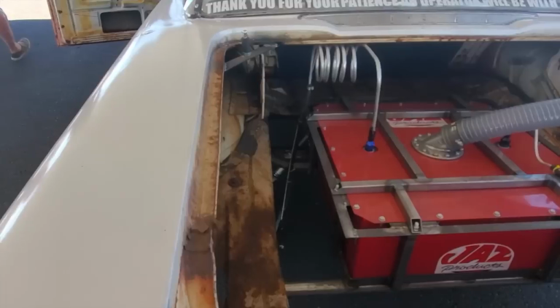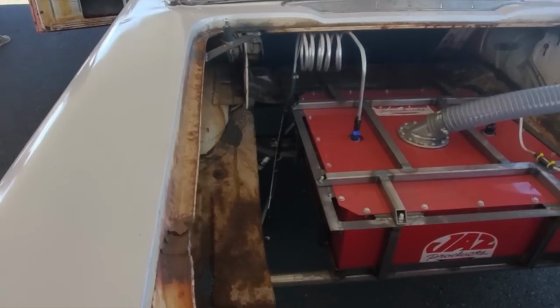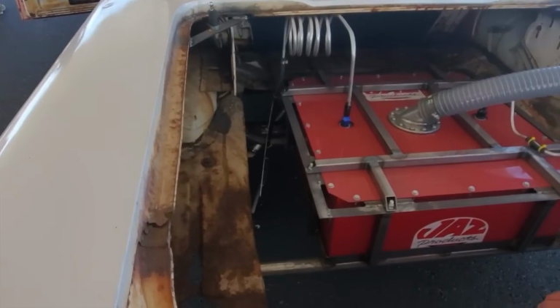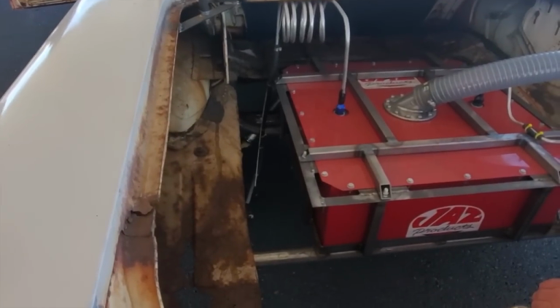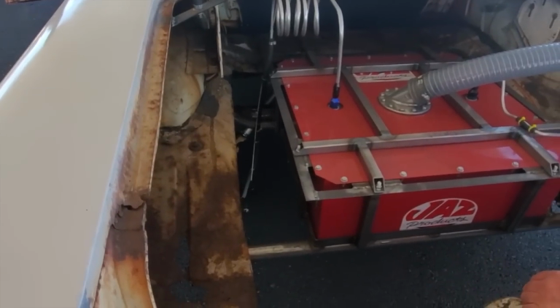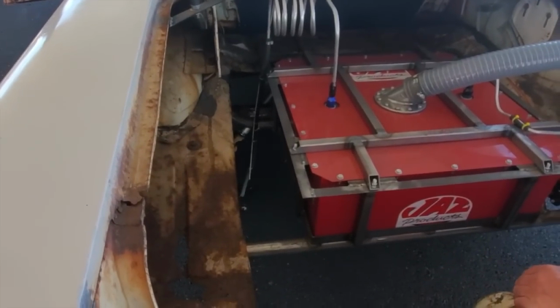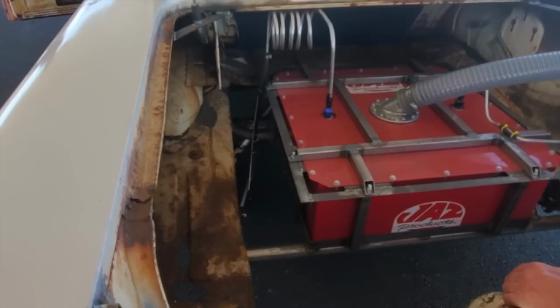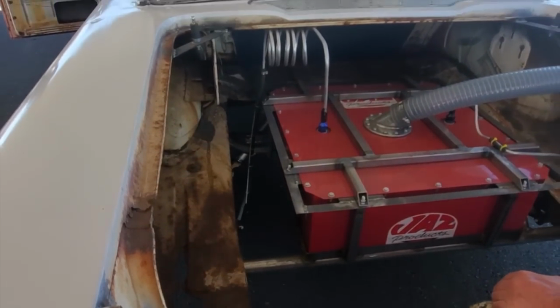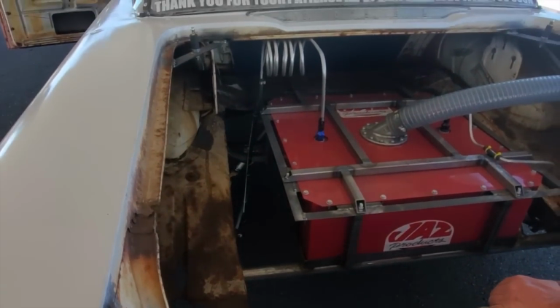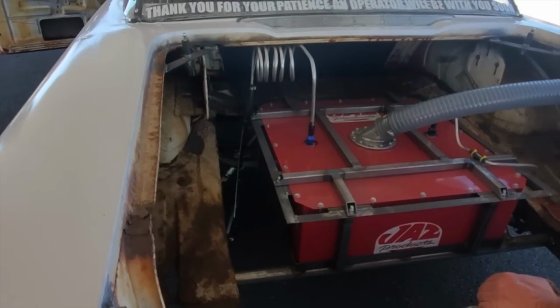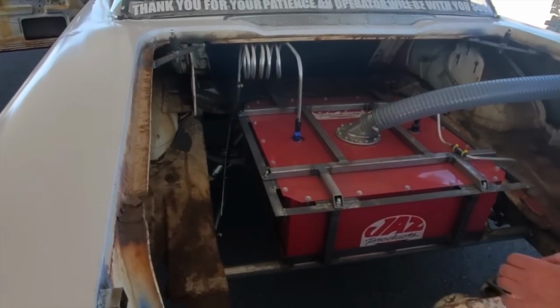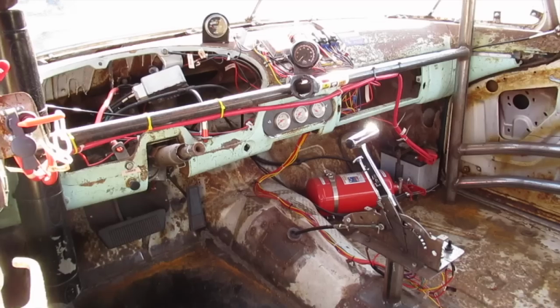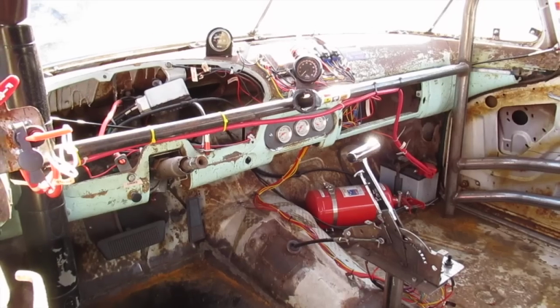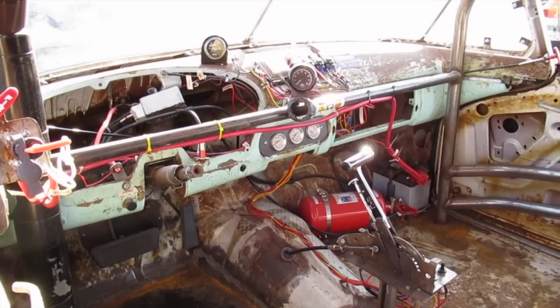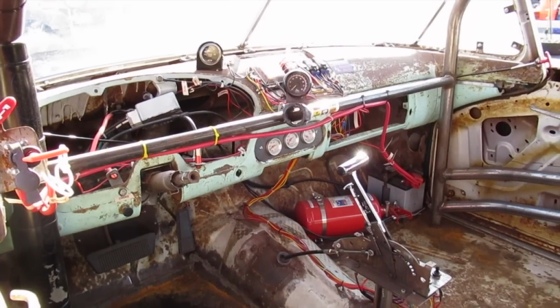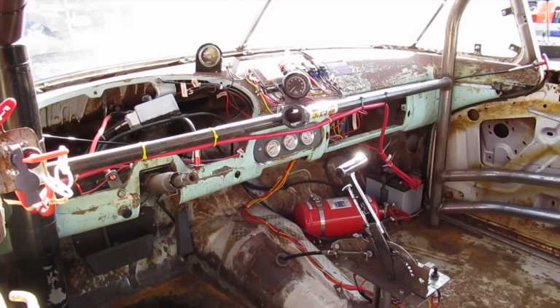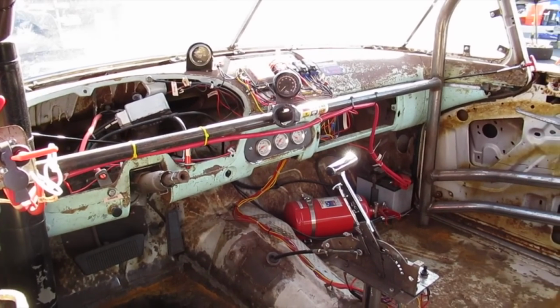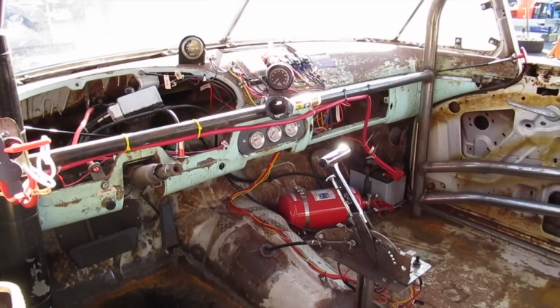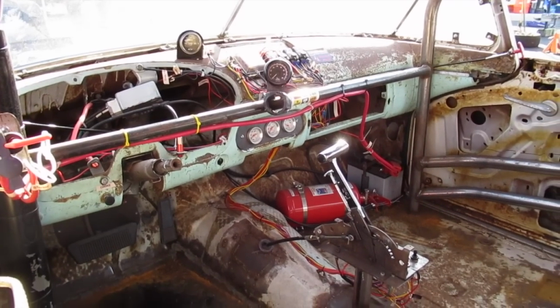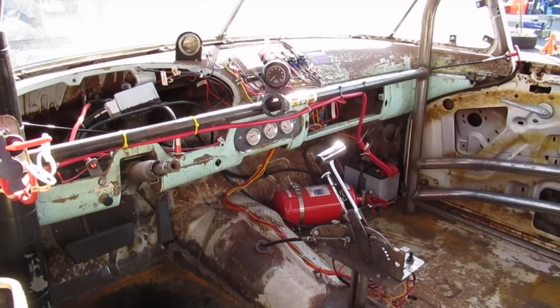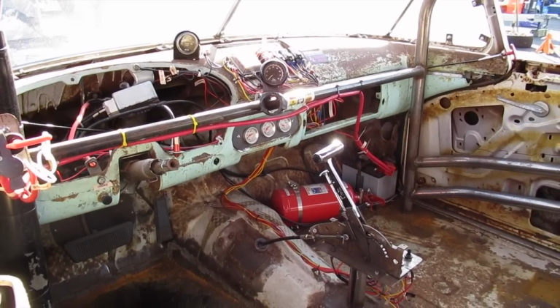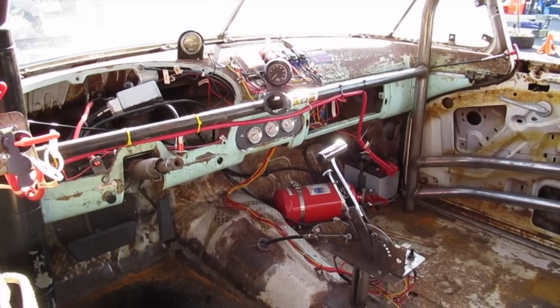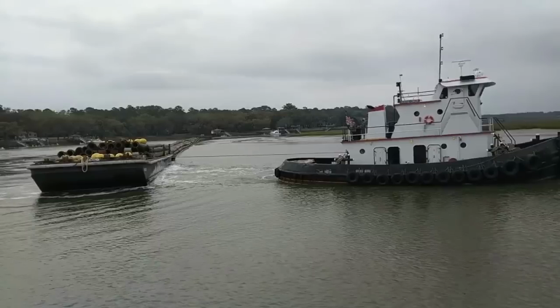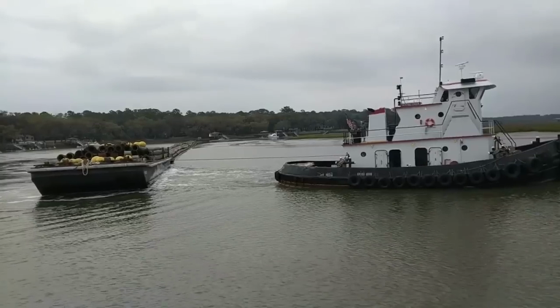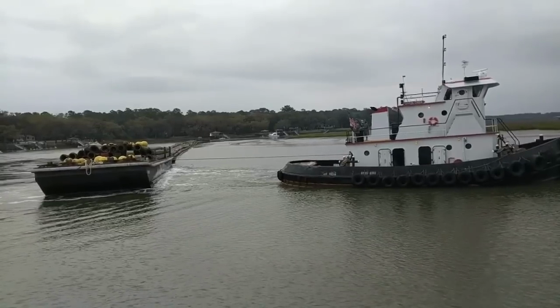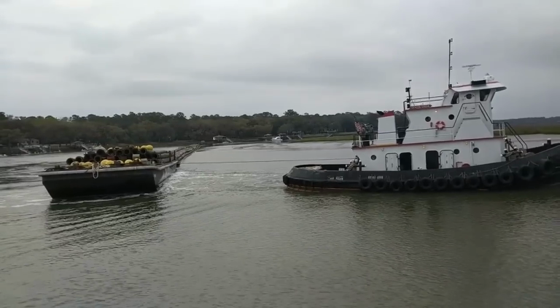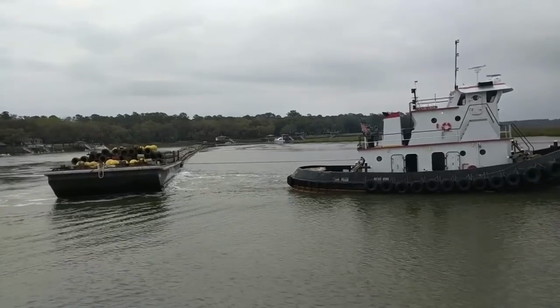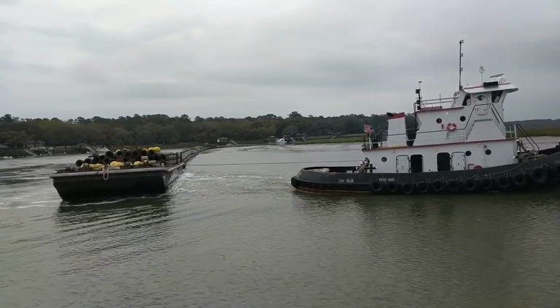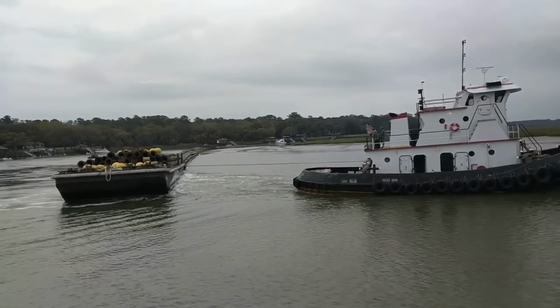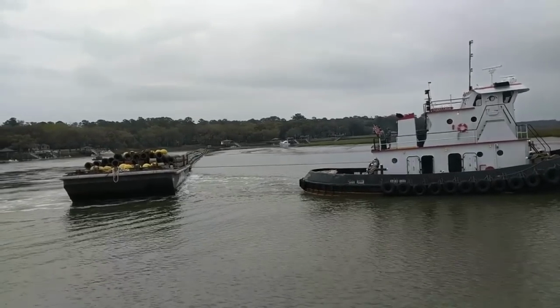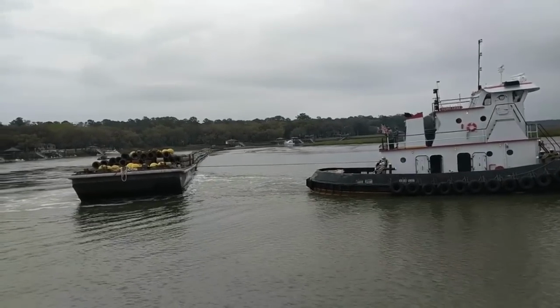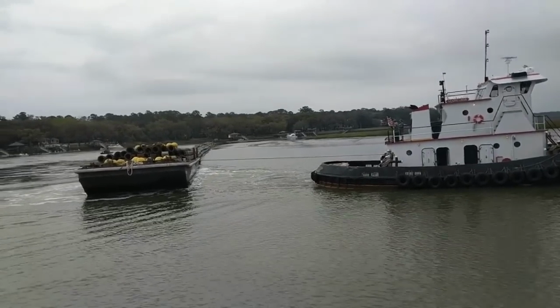With that in mind, the only high-tech mod on this Edsel is the addition of electric power steering from a Toyota Prius. You're not turning that barge without it, according to Team Captain Russ.